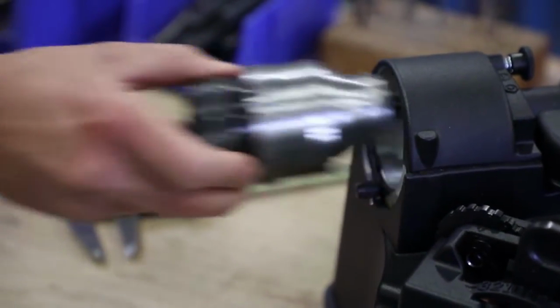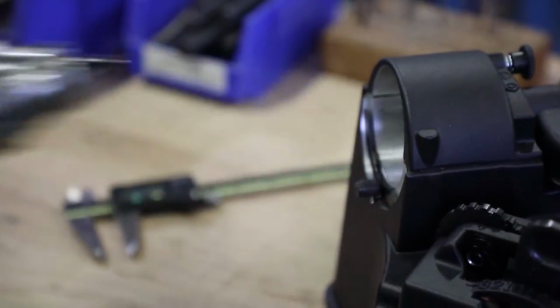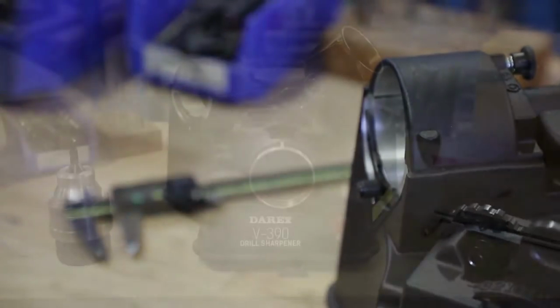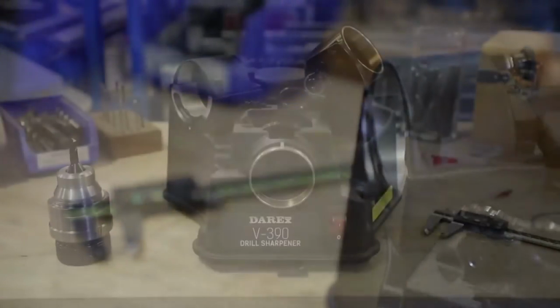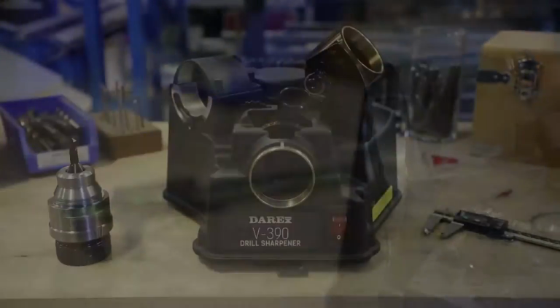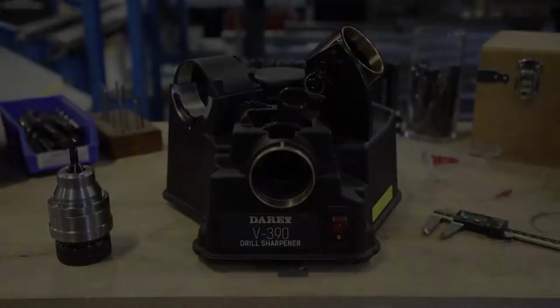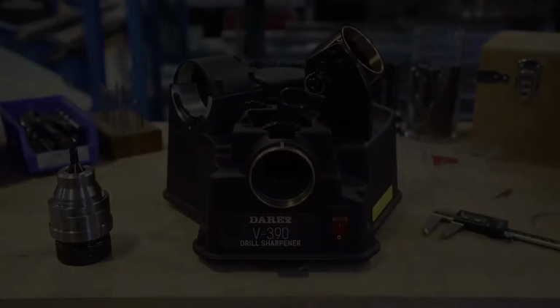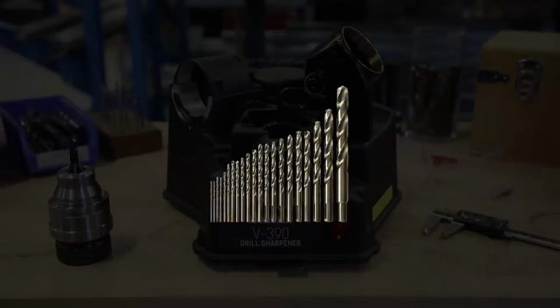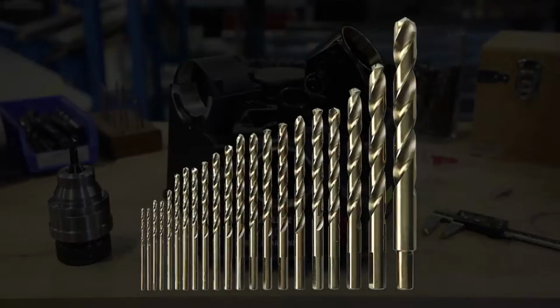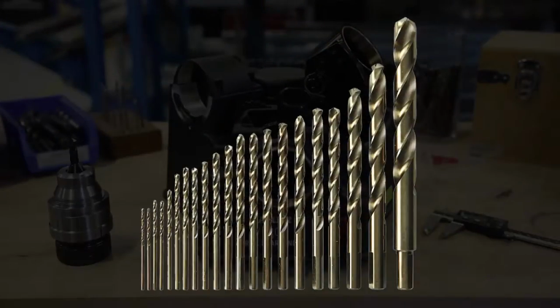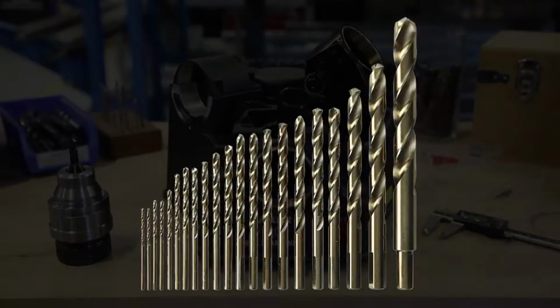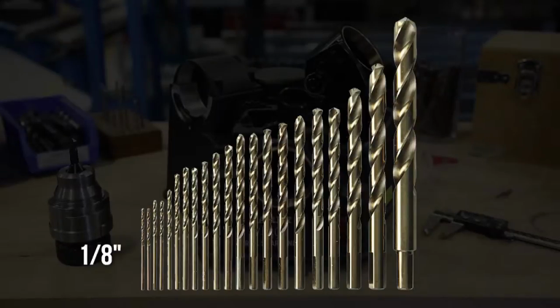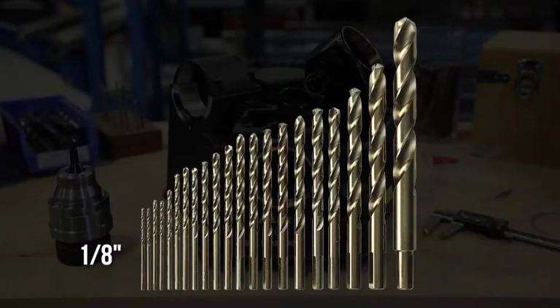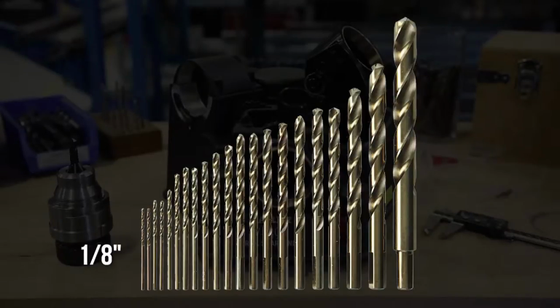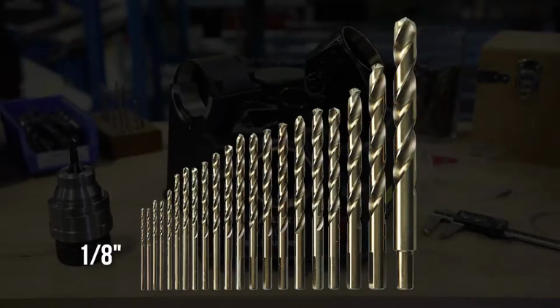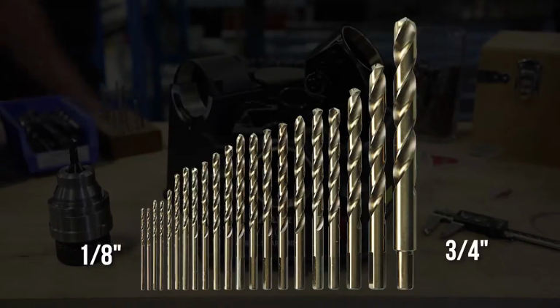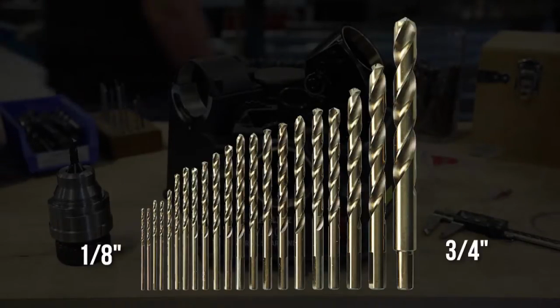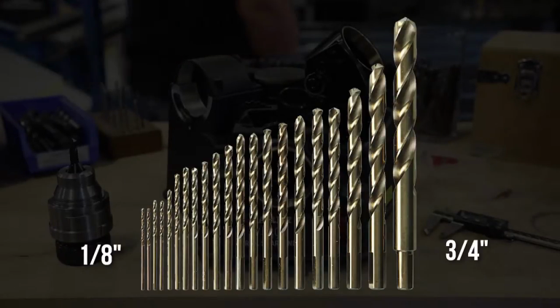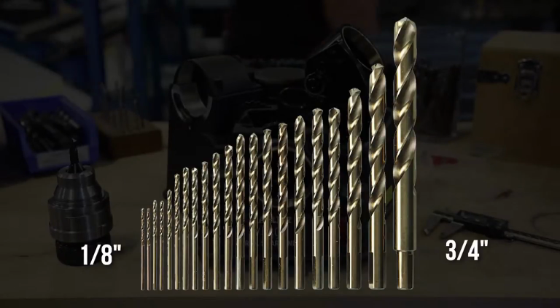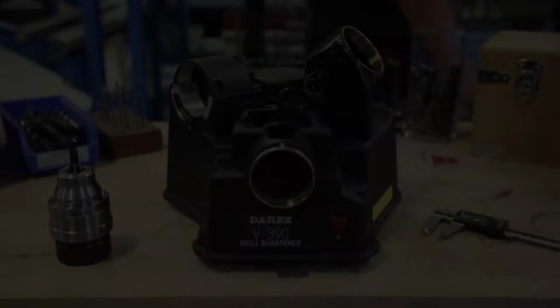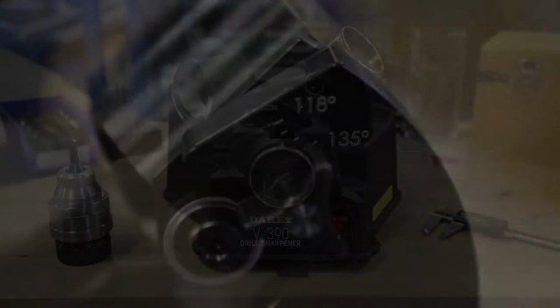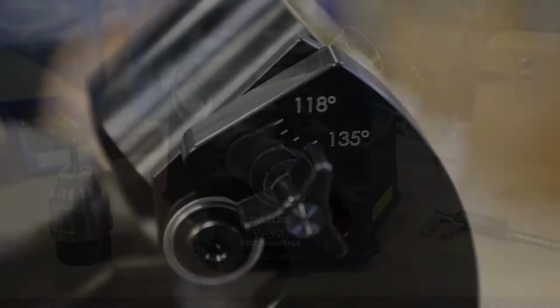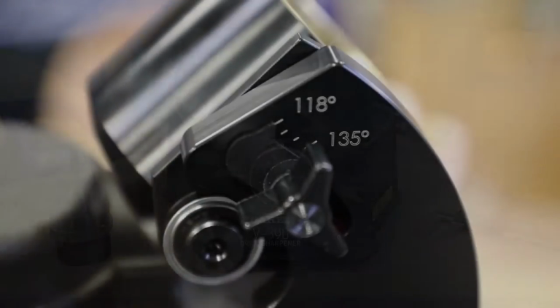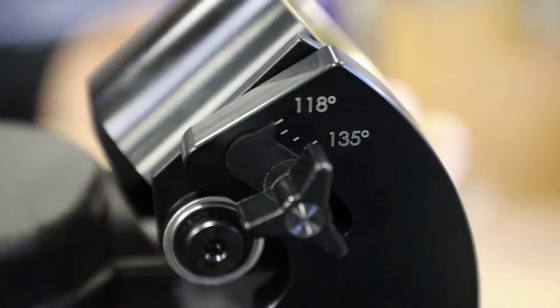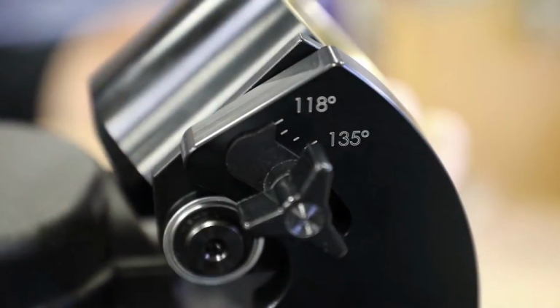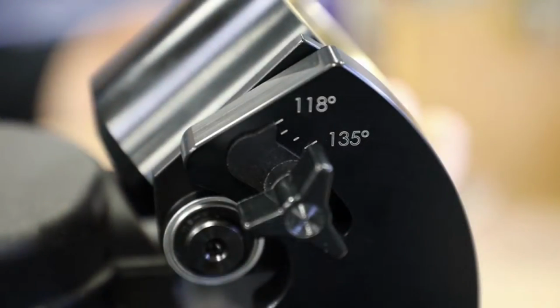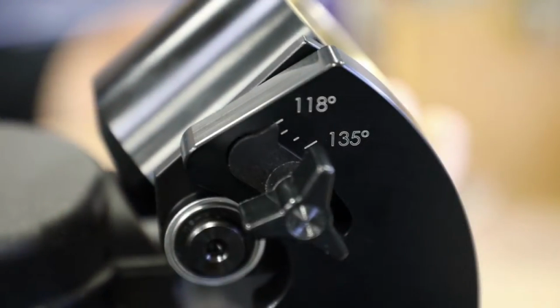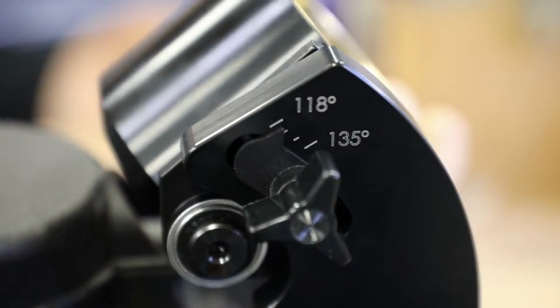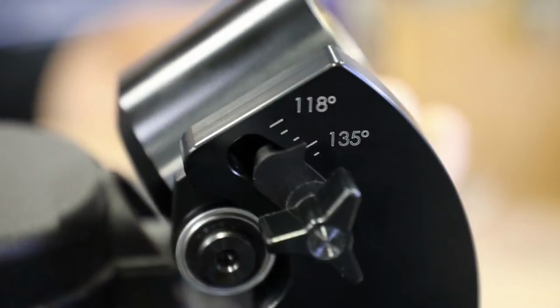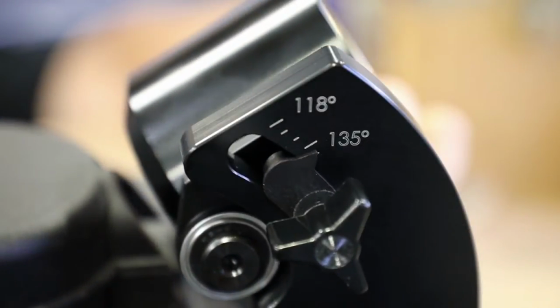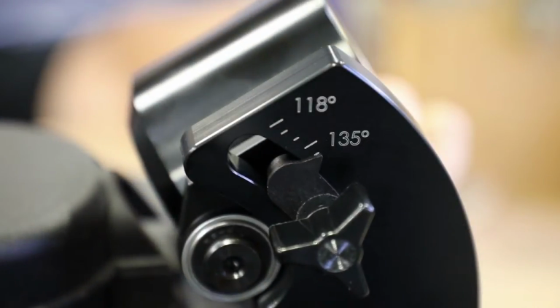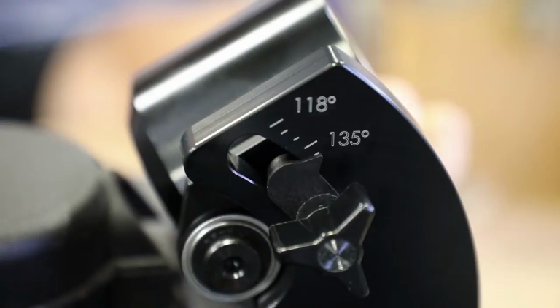The V390 allows you to sharpen drill diameters from one-eighth inch to three-quarters inch, and point angles from 118 to 140 degrees.